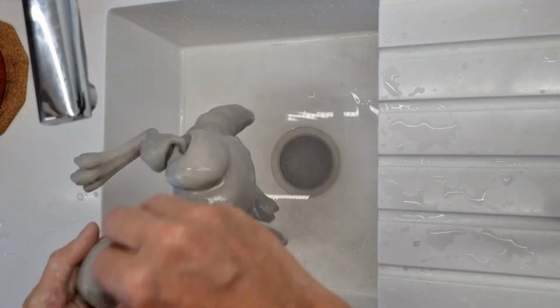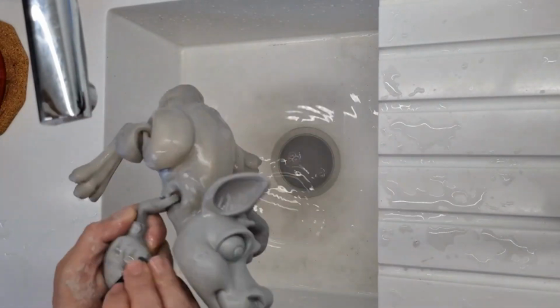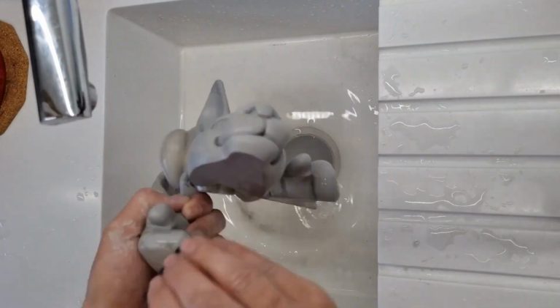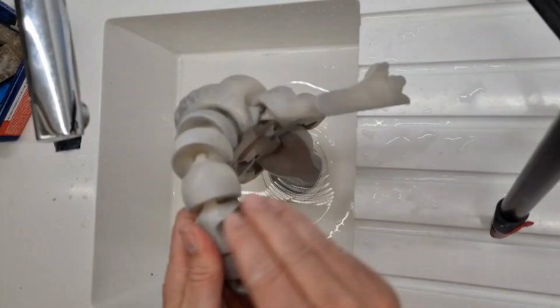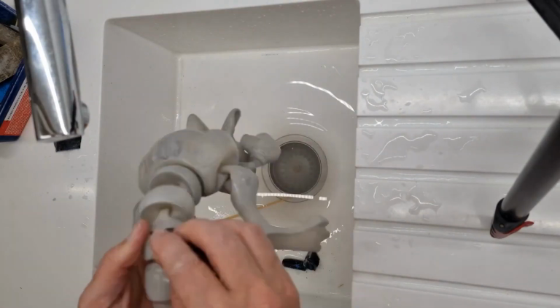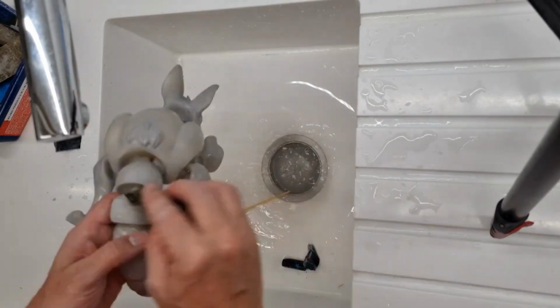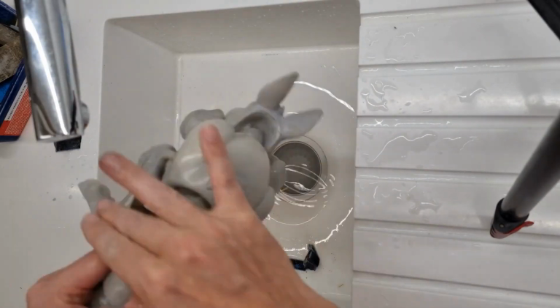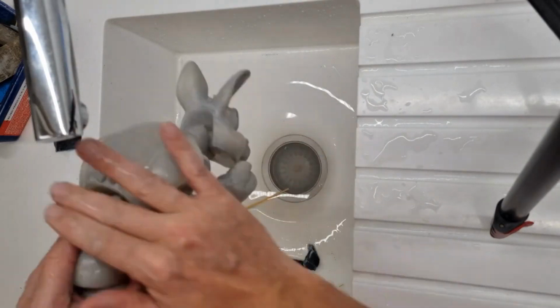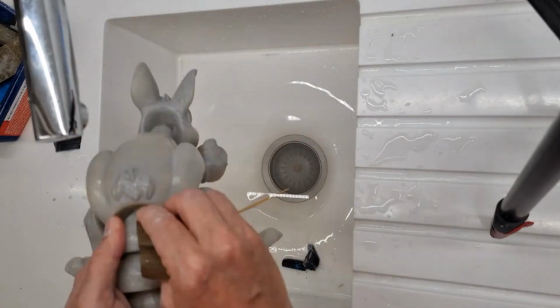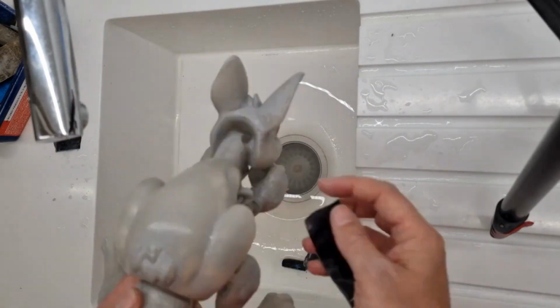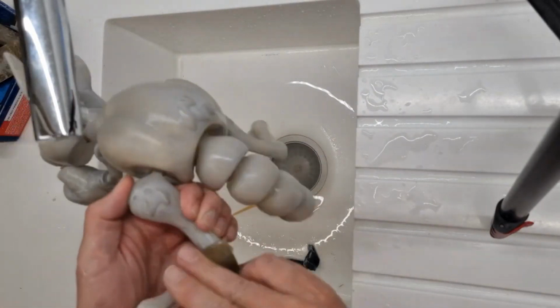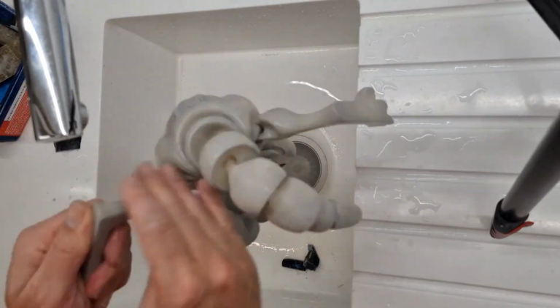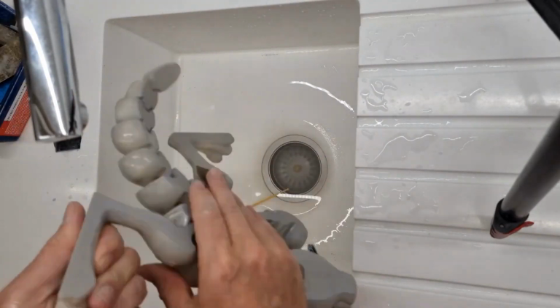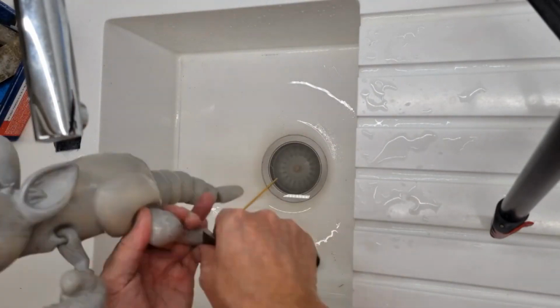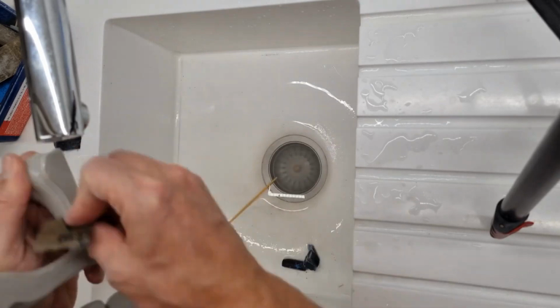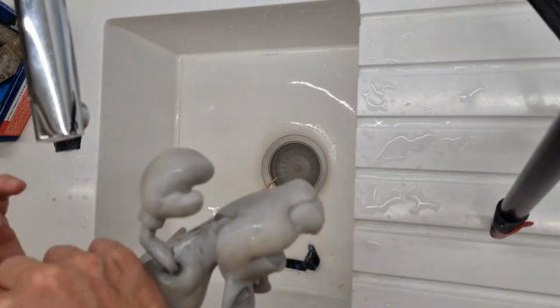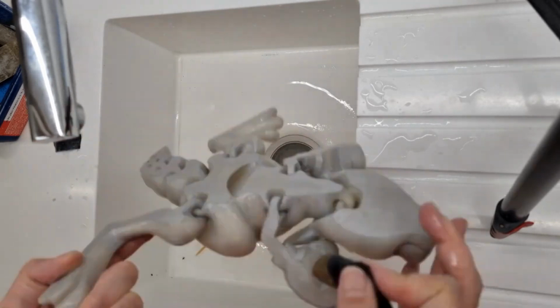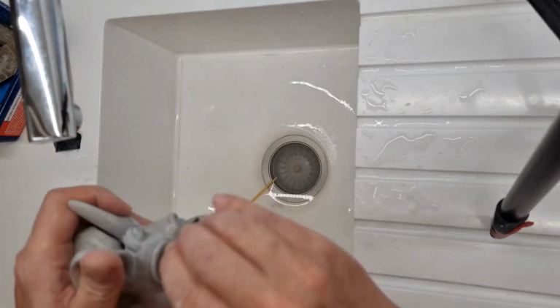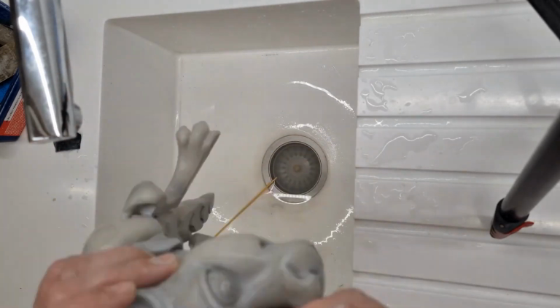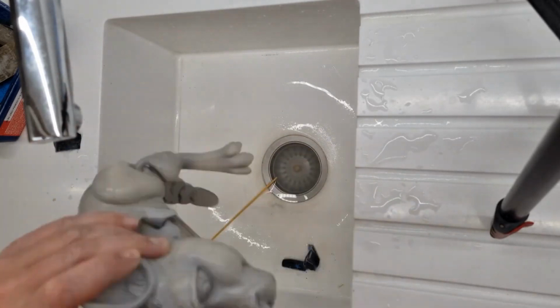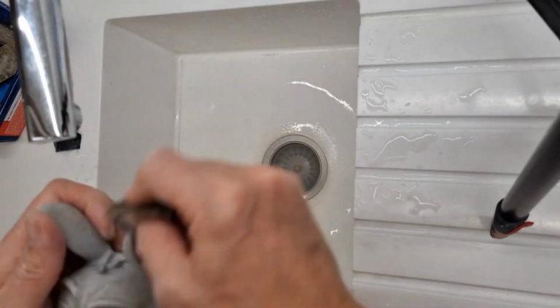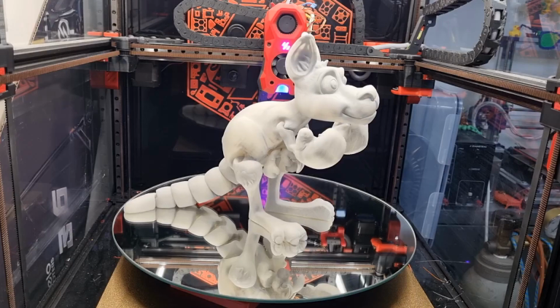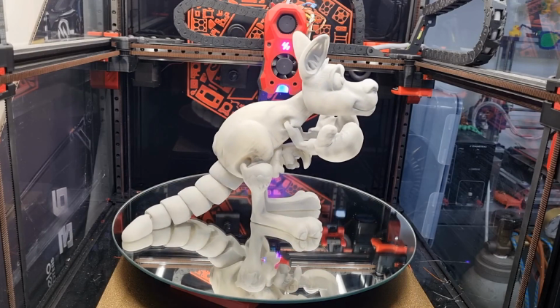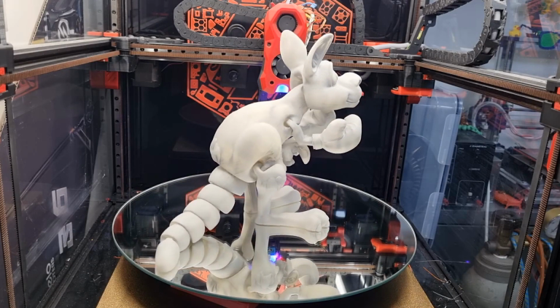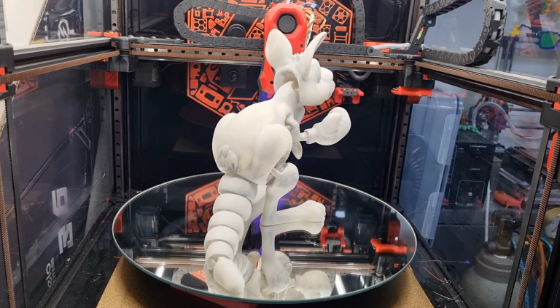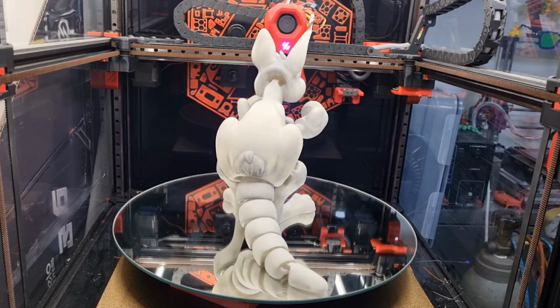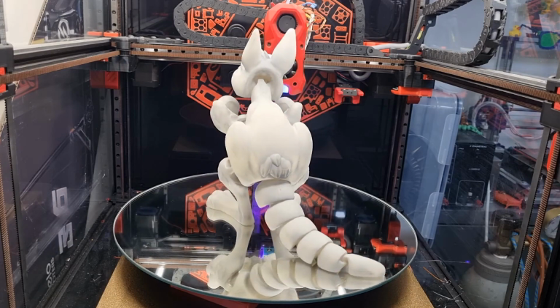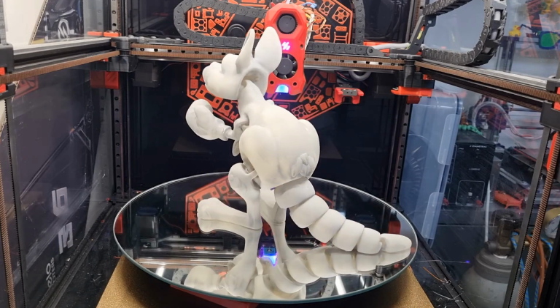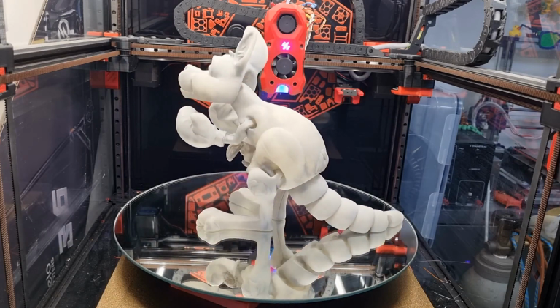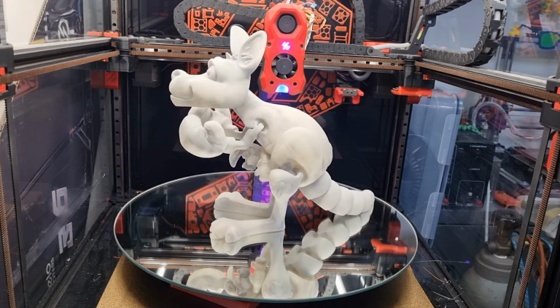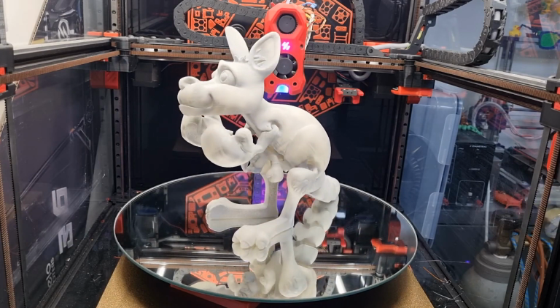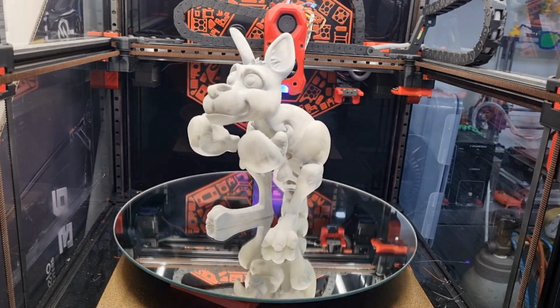I use 240 grit, 400 grit, and for really fine-tuning 600 grit sandpaper. The cycle of spraying the filler, drying, and sanding can be repeated until the model is smooth enough. In this case, I did the cycle twice.